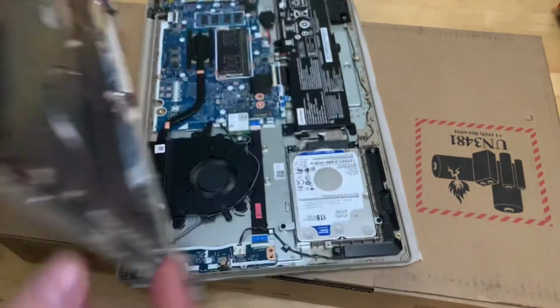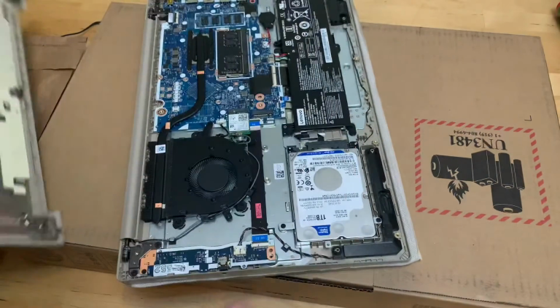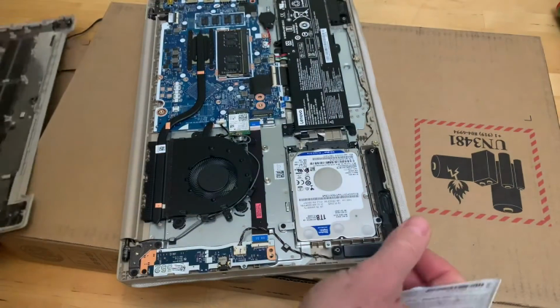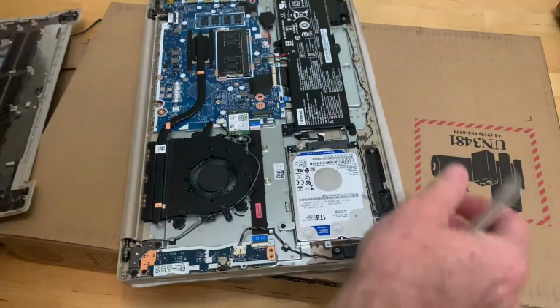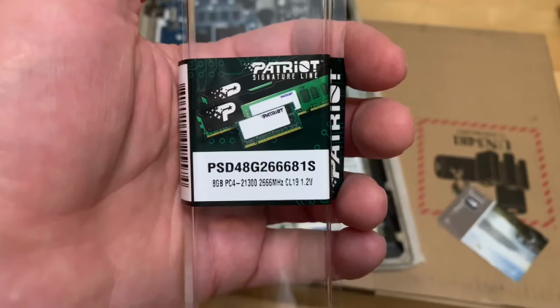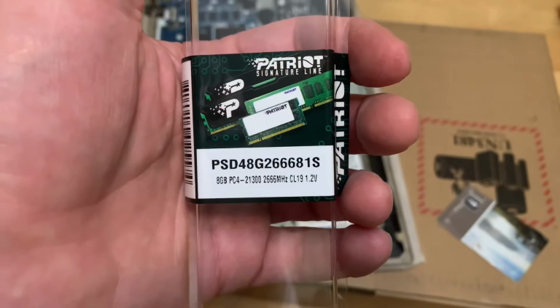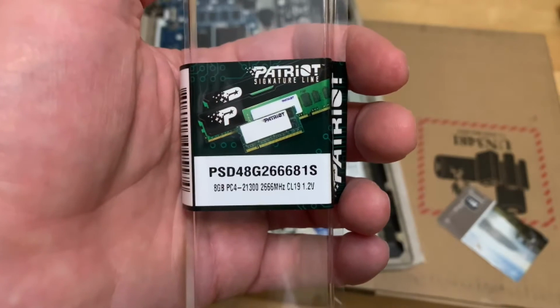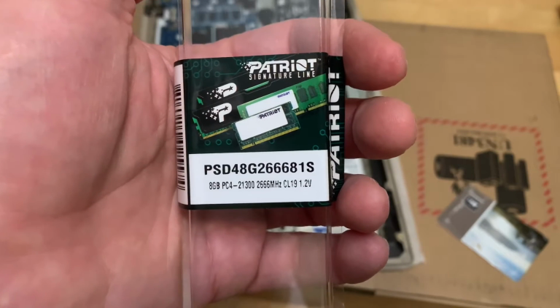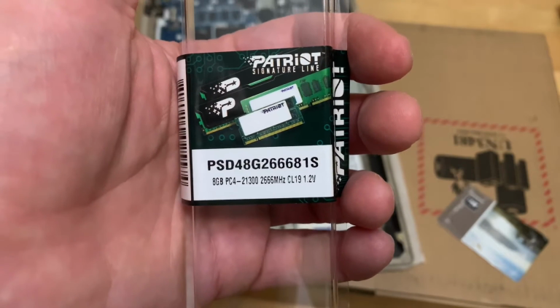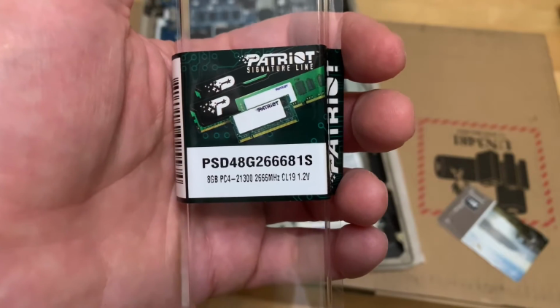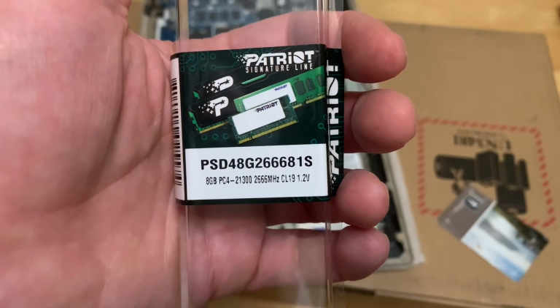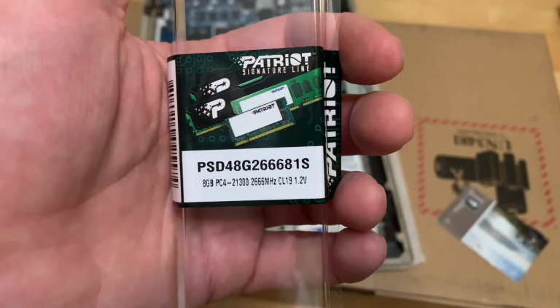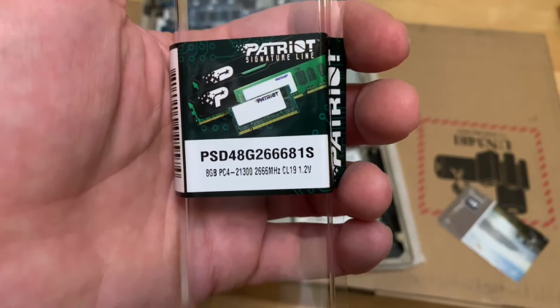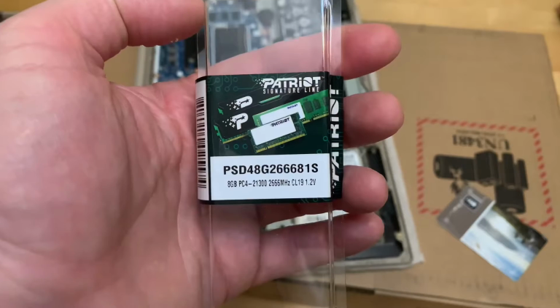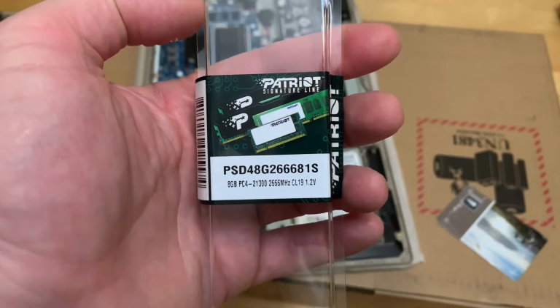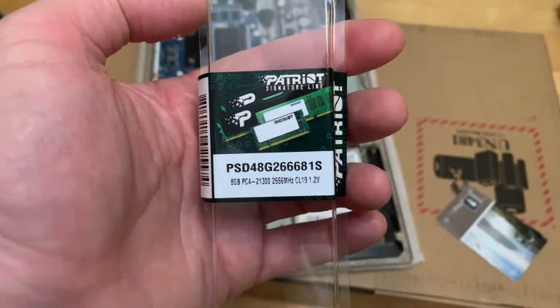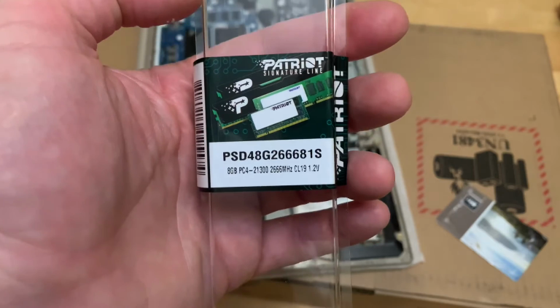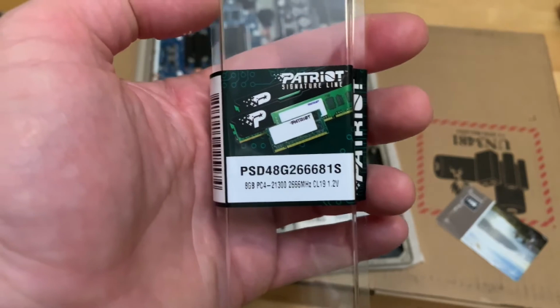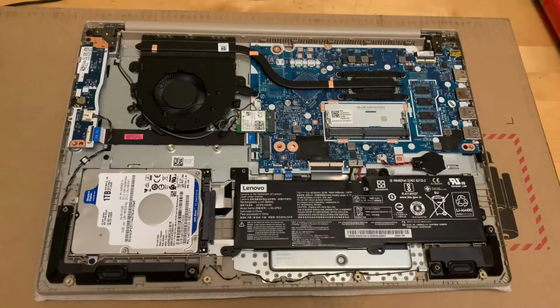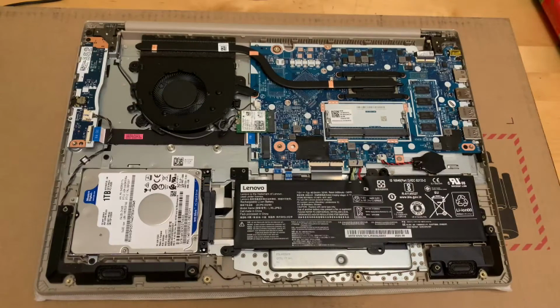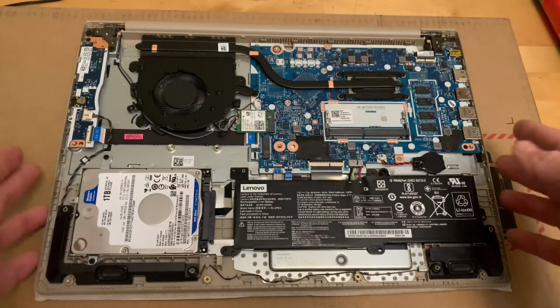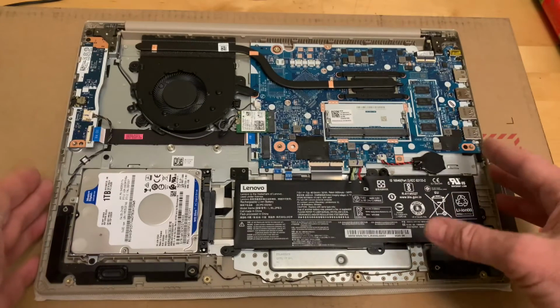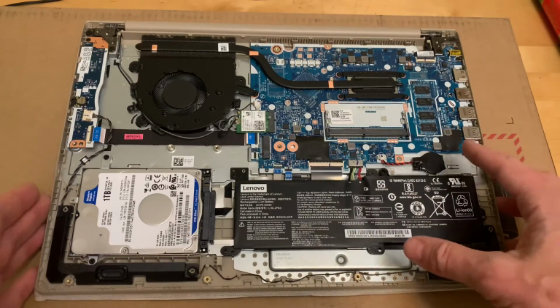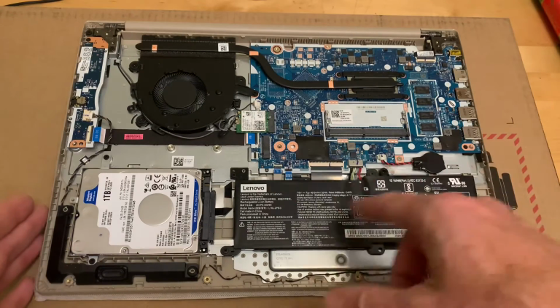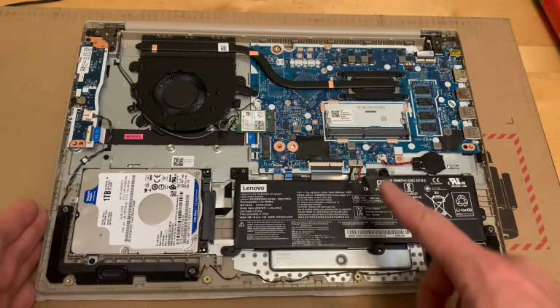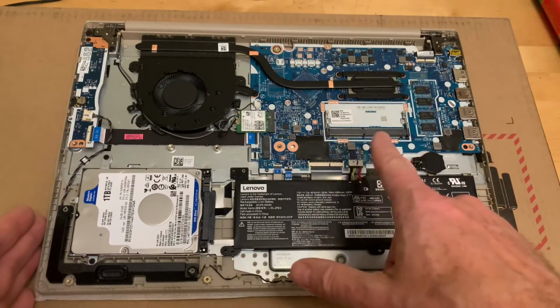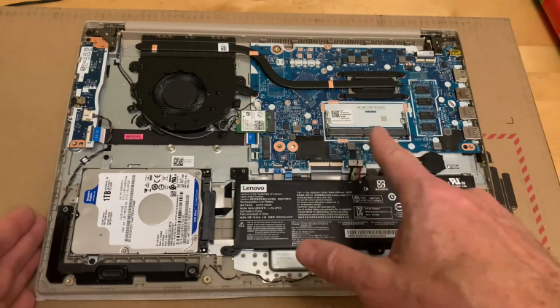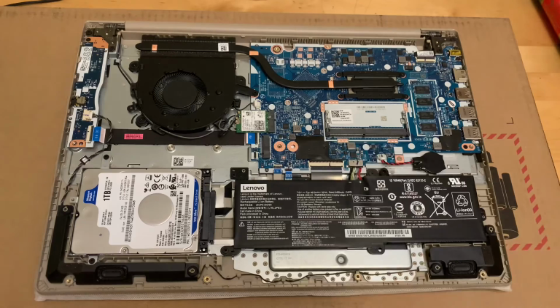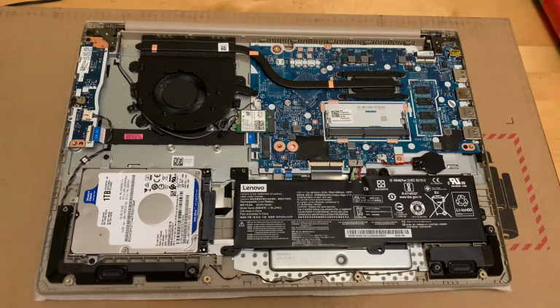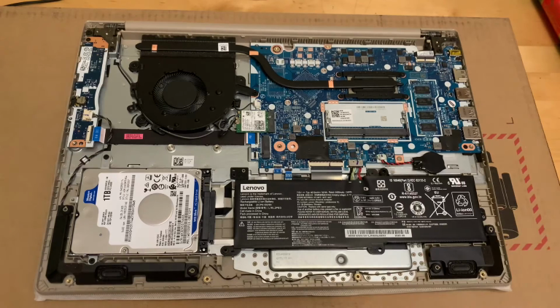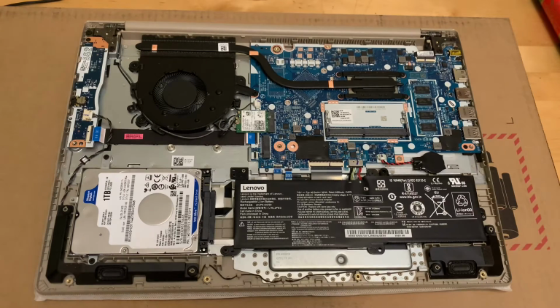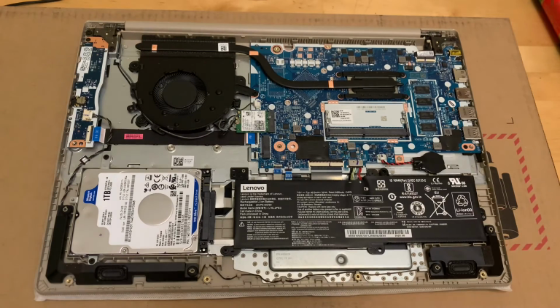And there you go. This is the type of RAM I am putting in, in case you want to buy some — there is a link in the description. The computer has four gigs of RAM built into it and then it's got an empty RAM slot that you can put more RAM into.